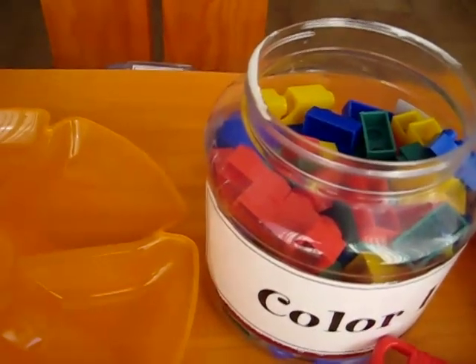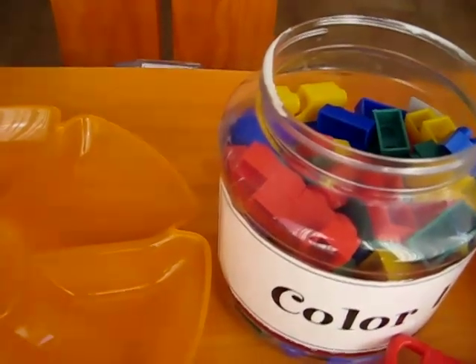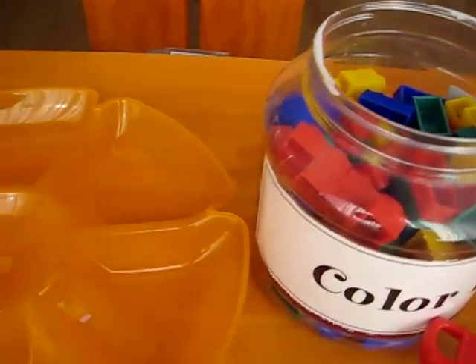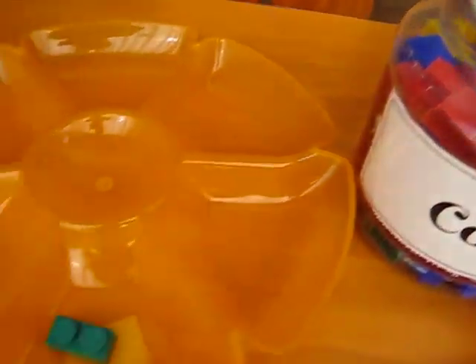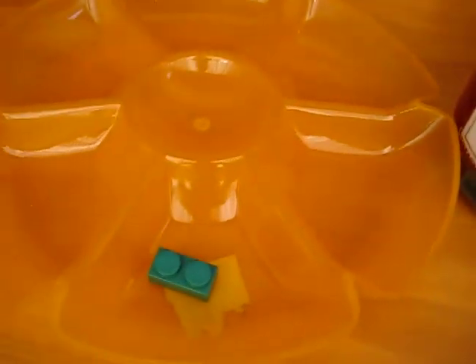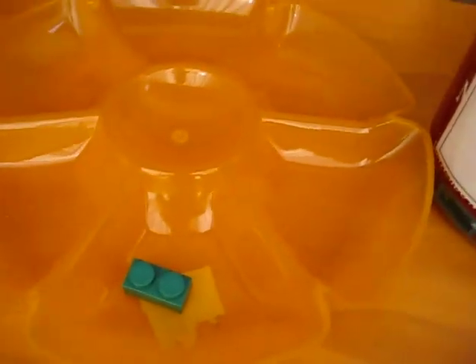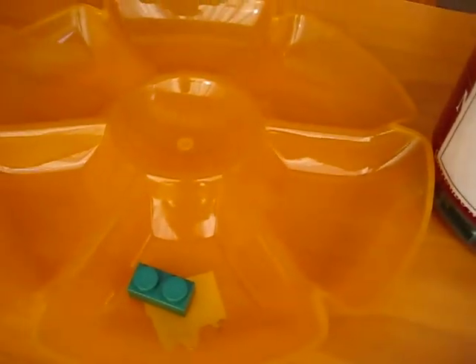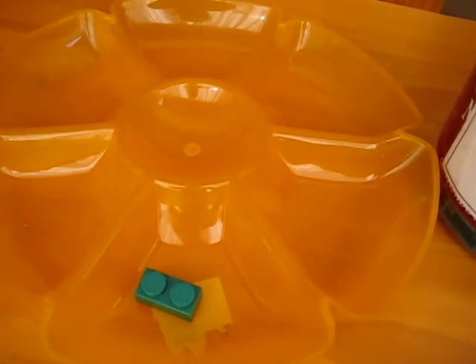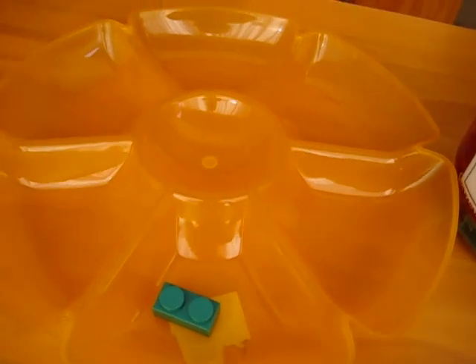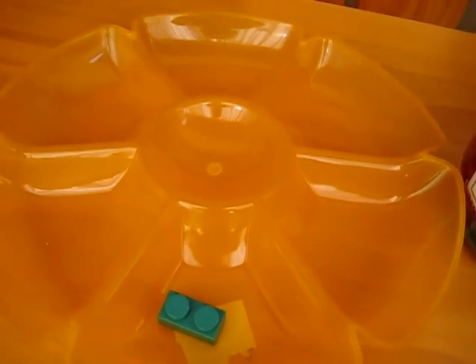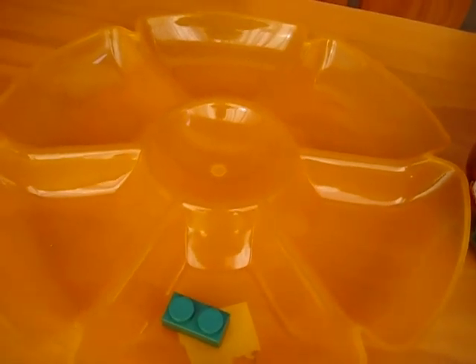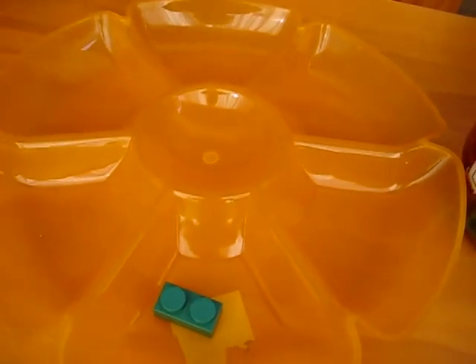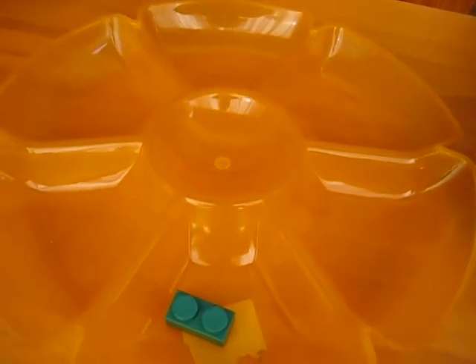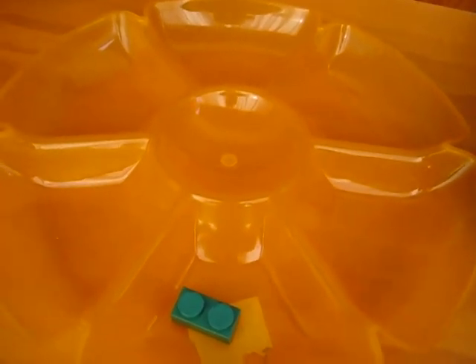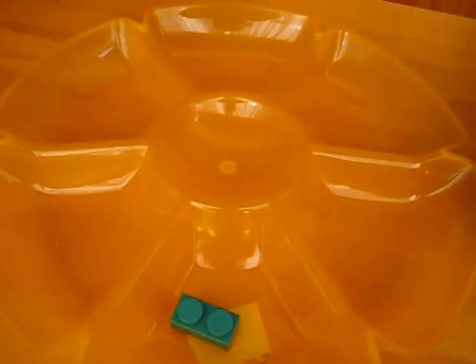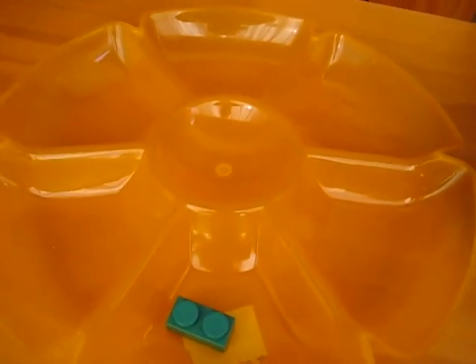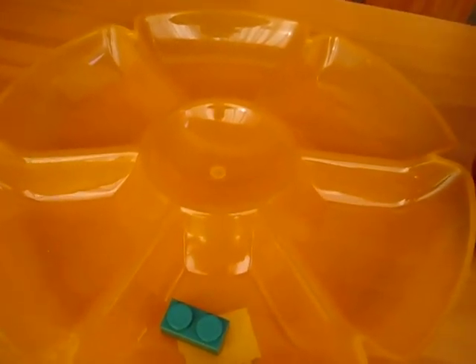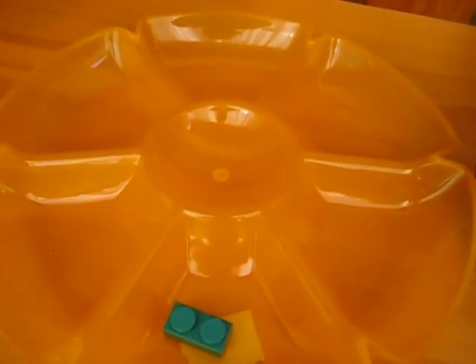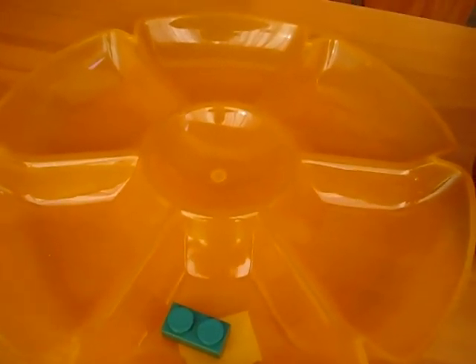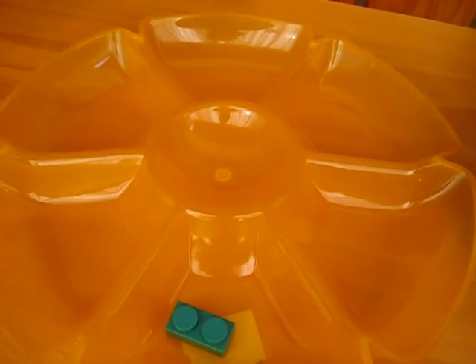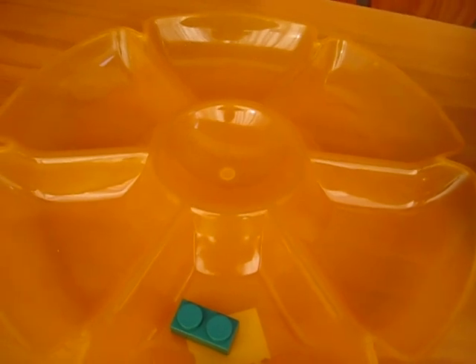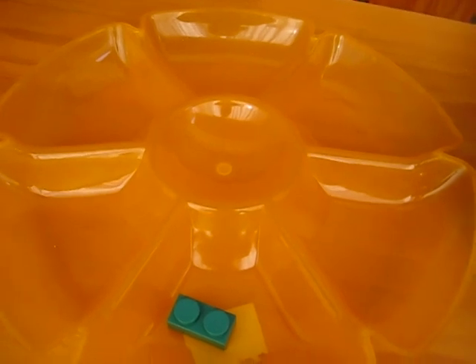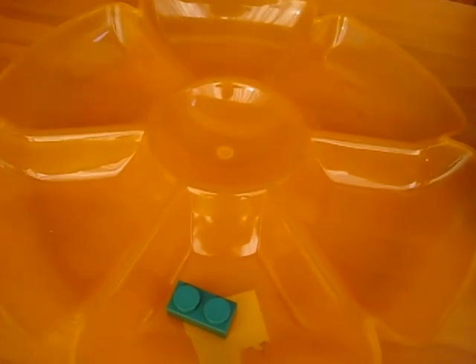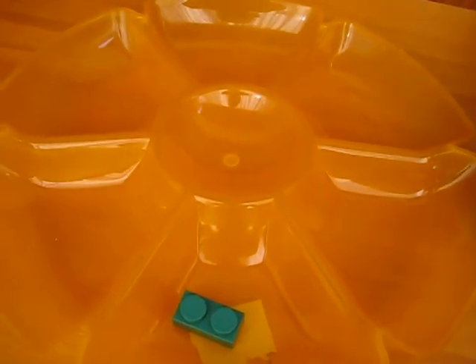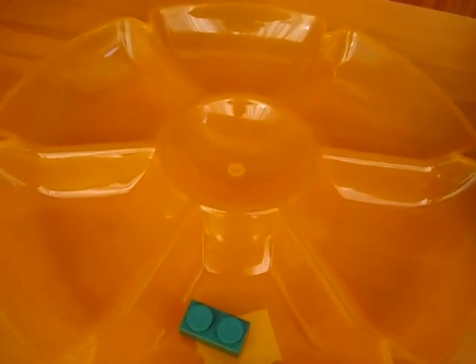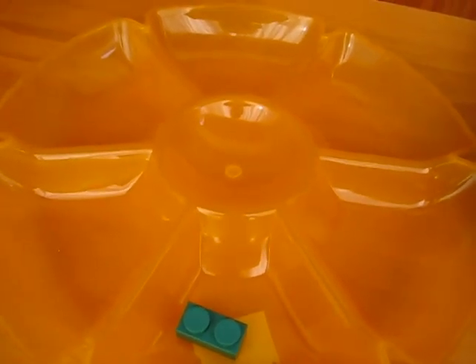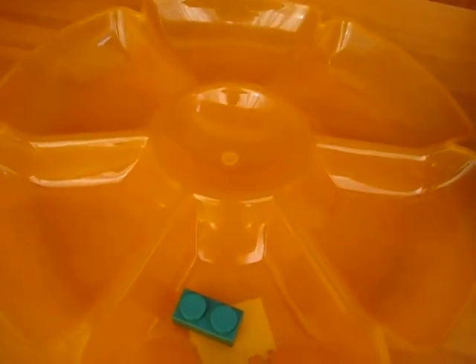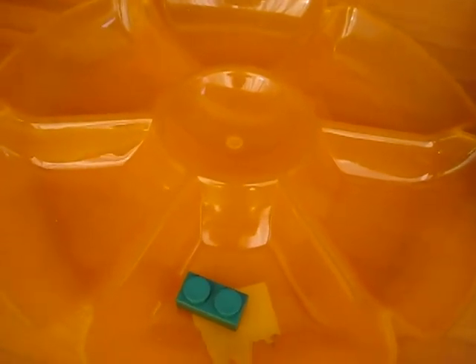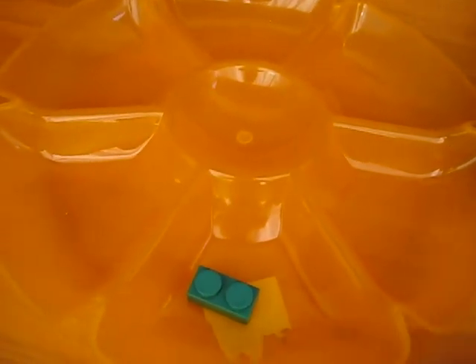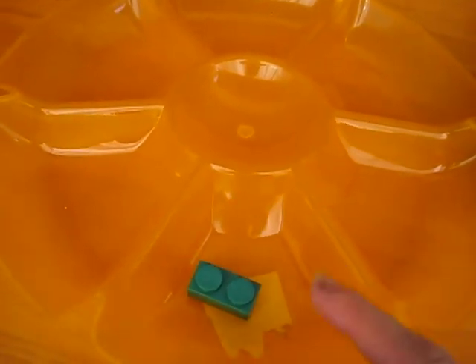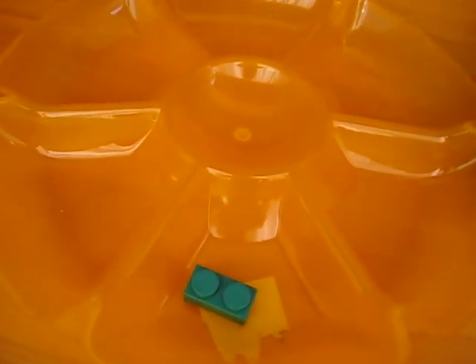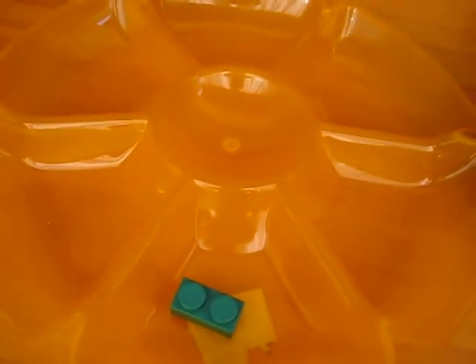We'll use Legos for today. You can use any objects — you can use foods, pencils, erasers, sharpeners, other toys, little people. So we're going to count five.